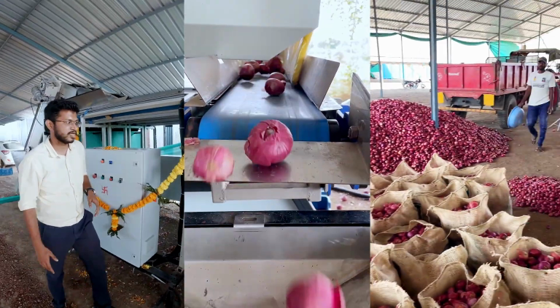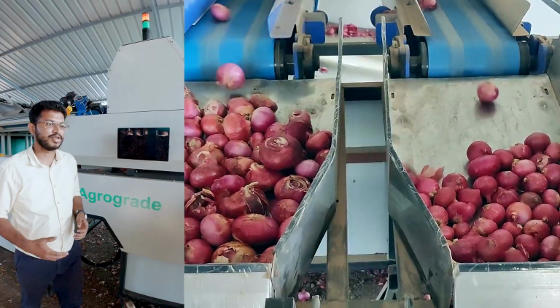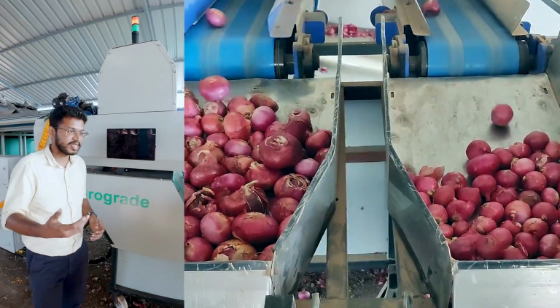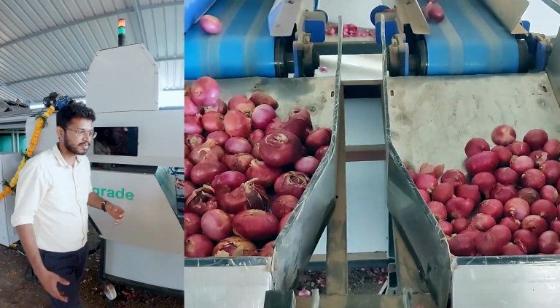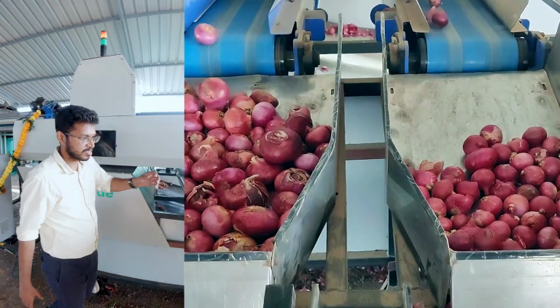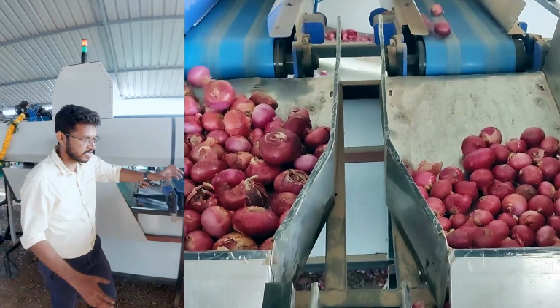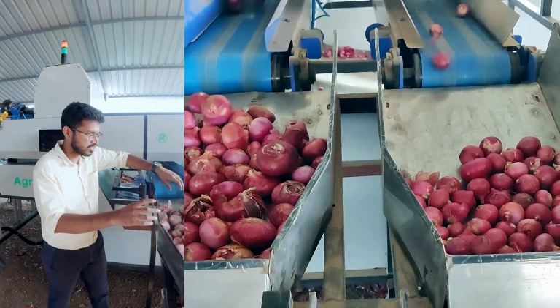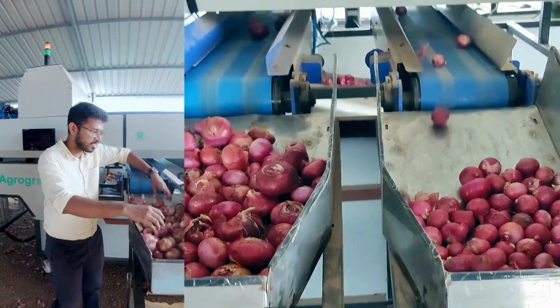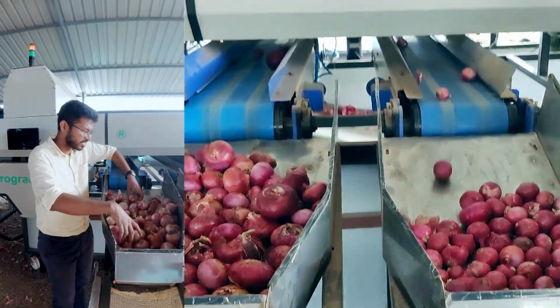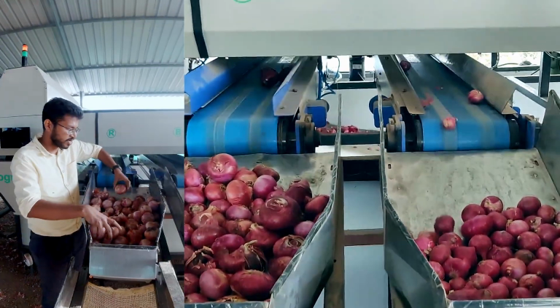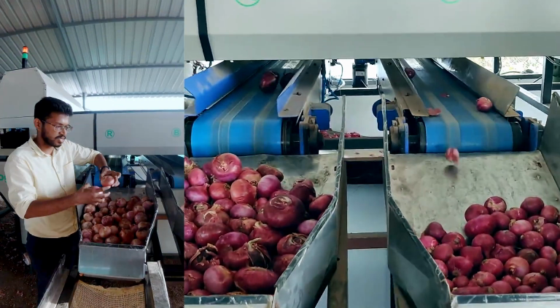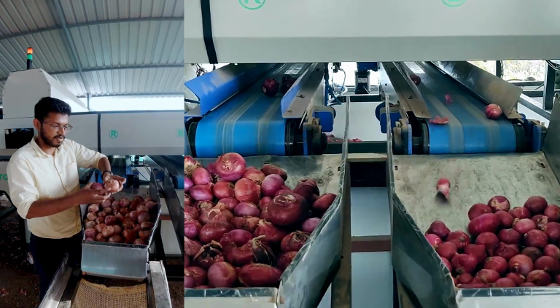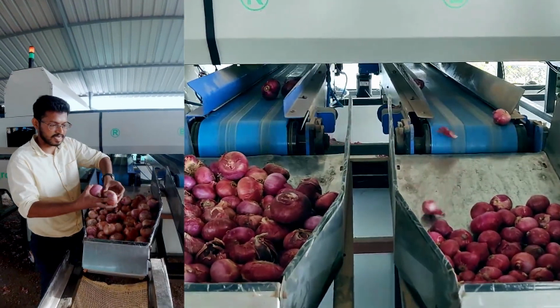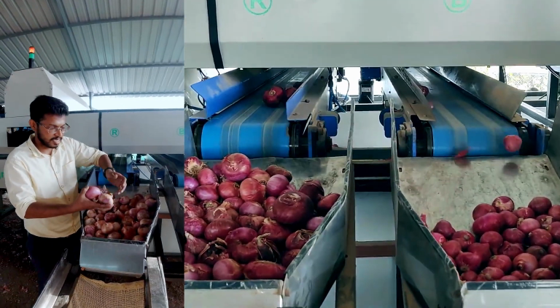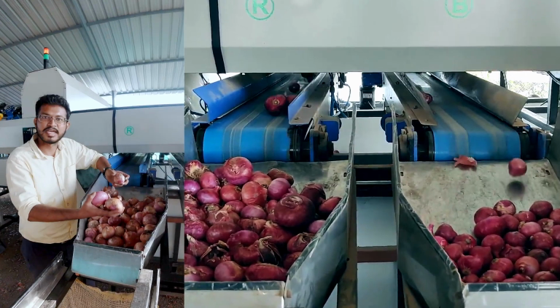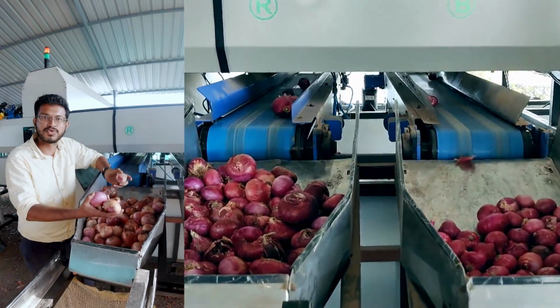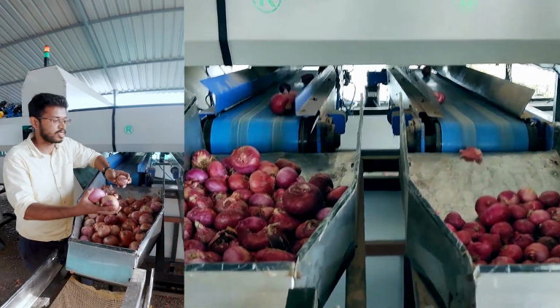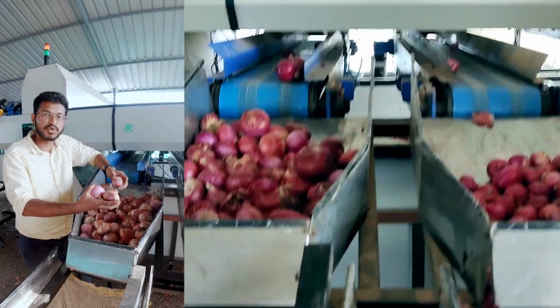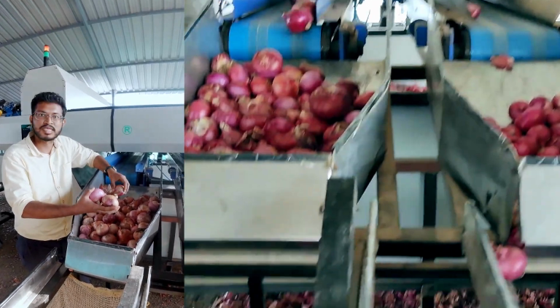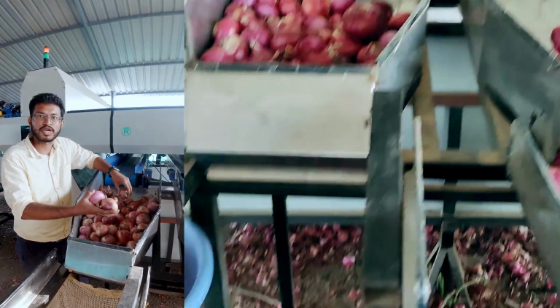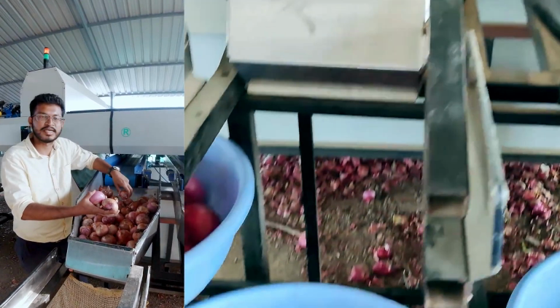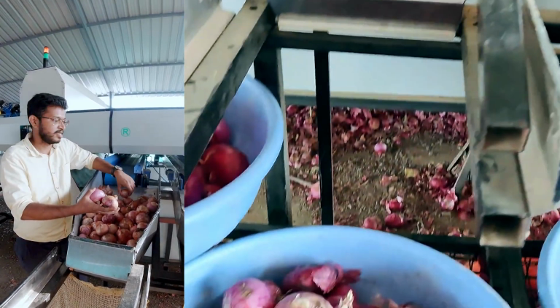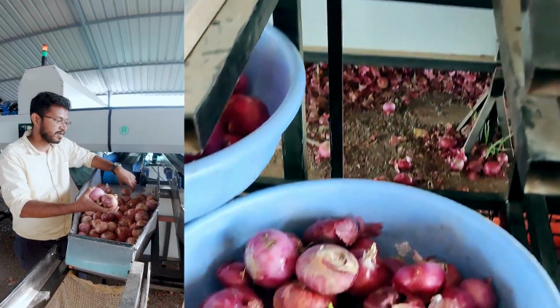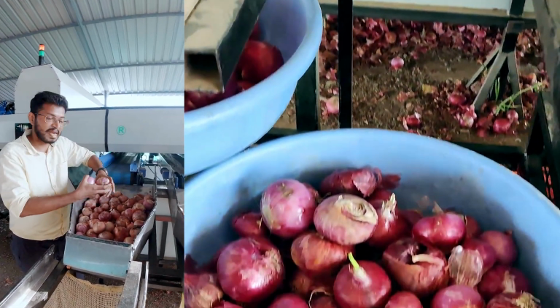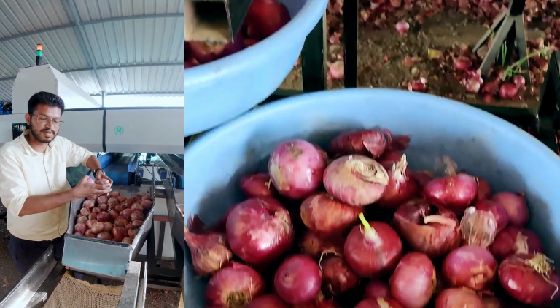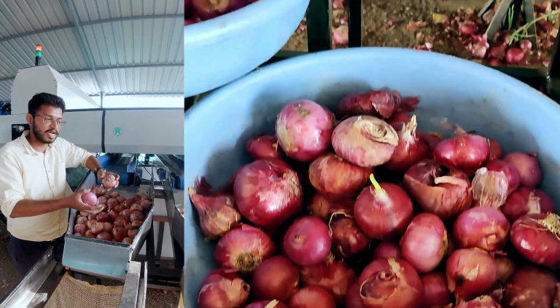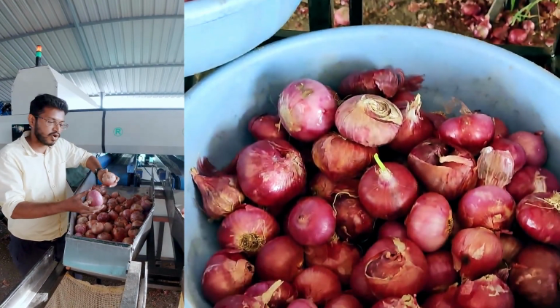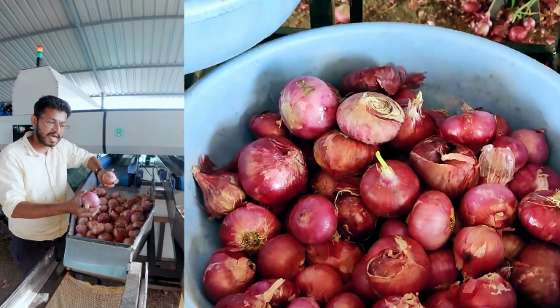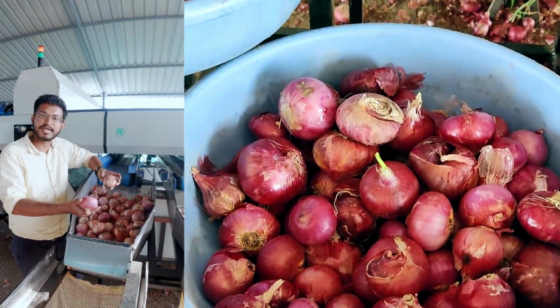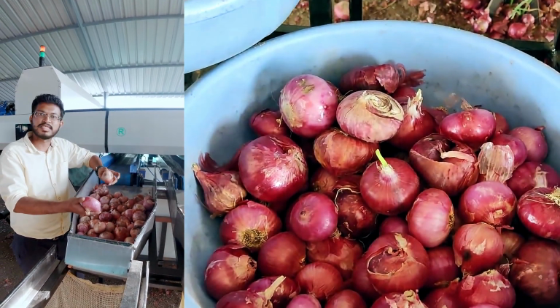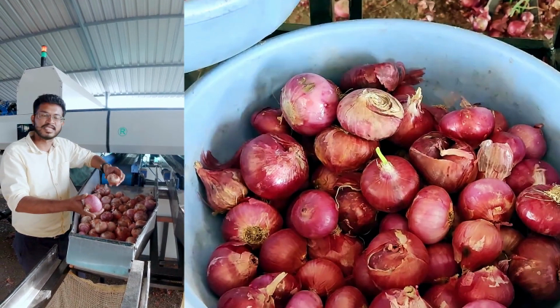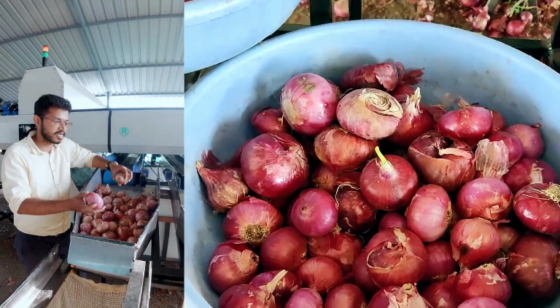To give you an example, this is the rejected produce from the machine. Skin out, sprouts, rotten, double, and black smut are all the parameters that are rejected.